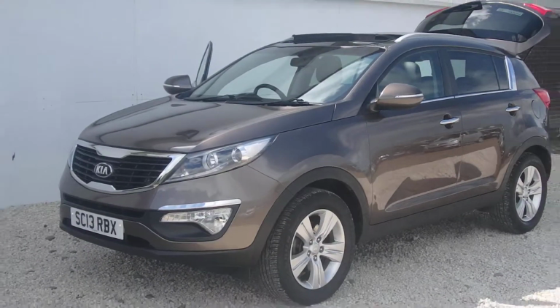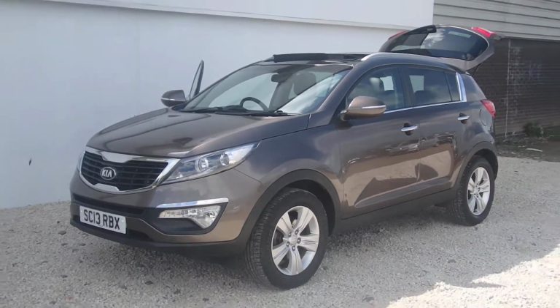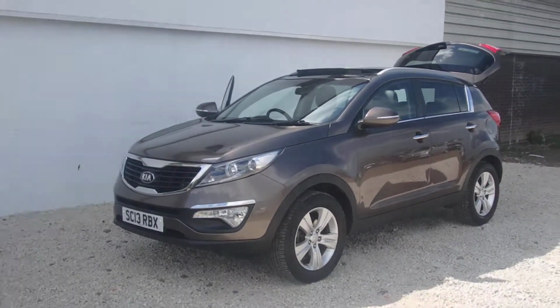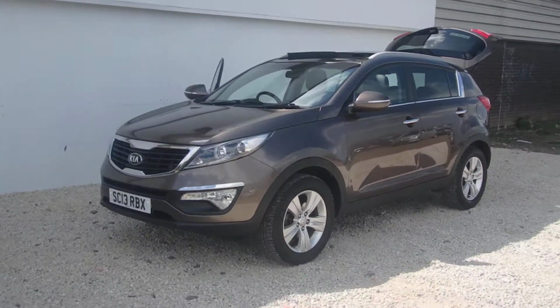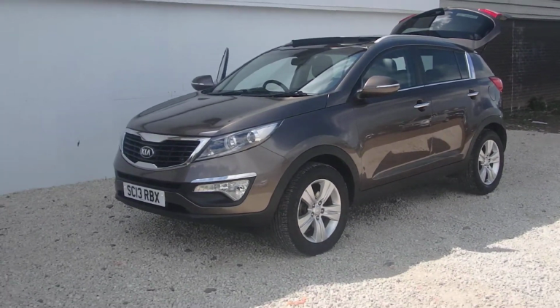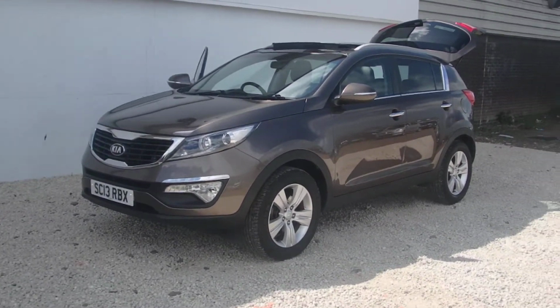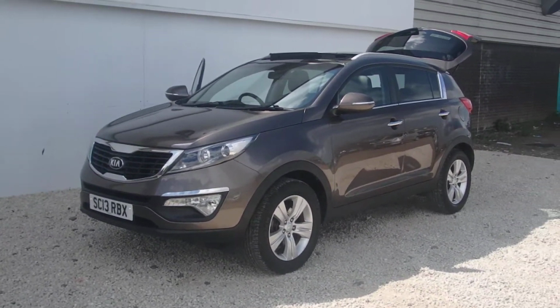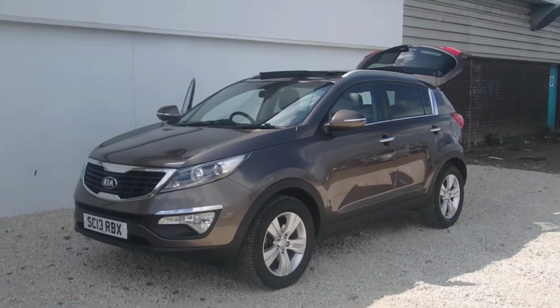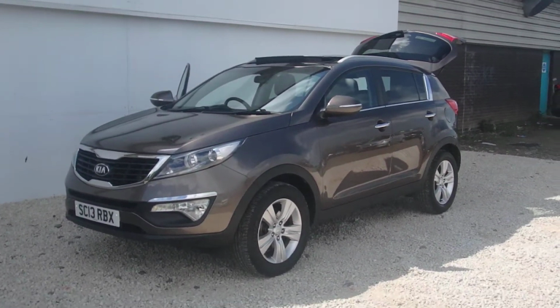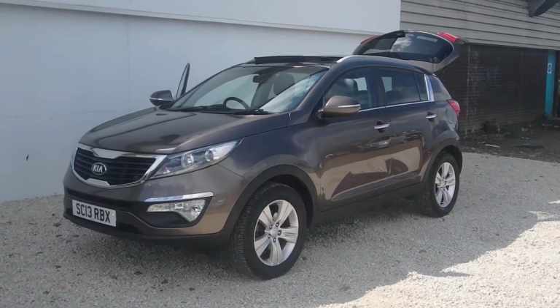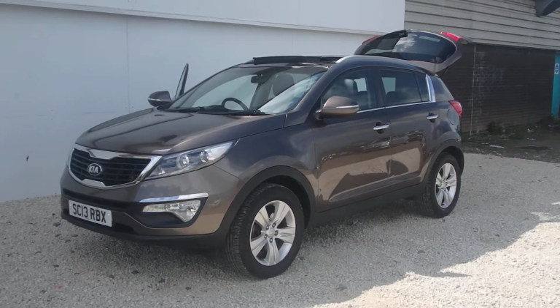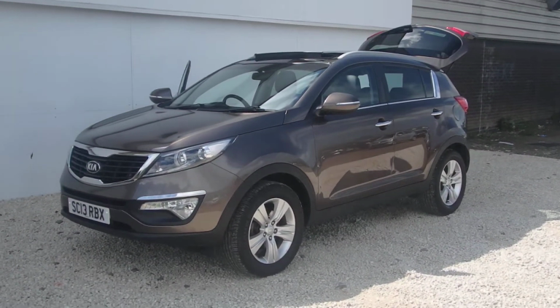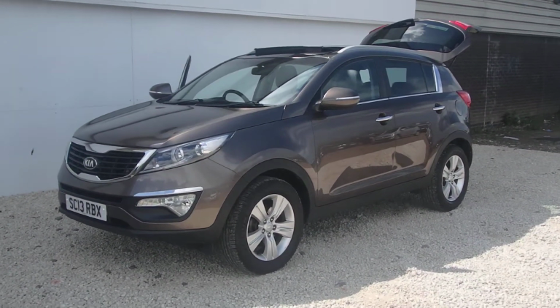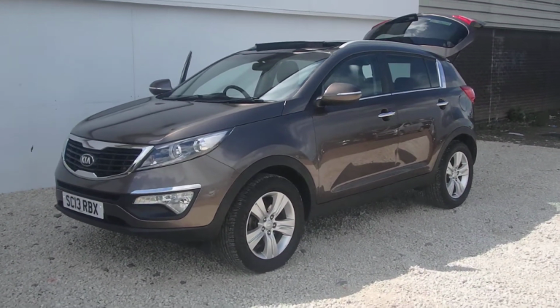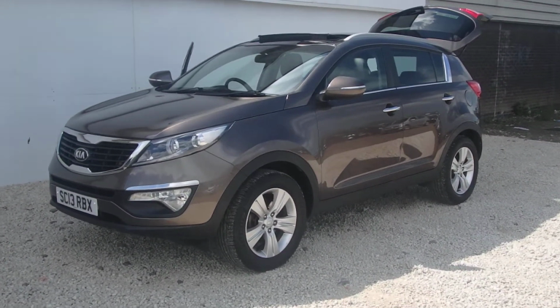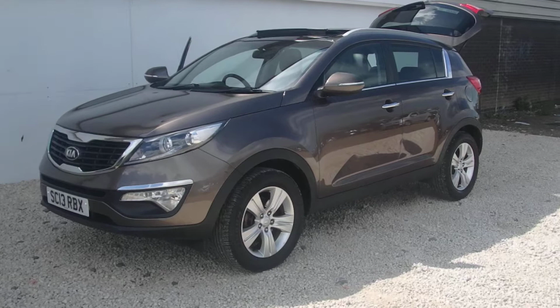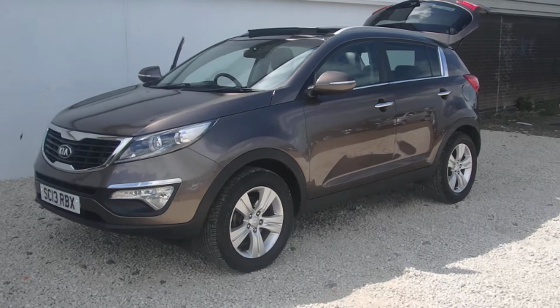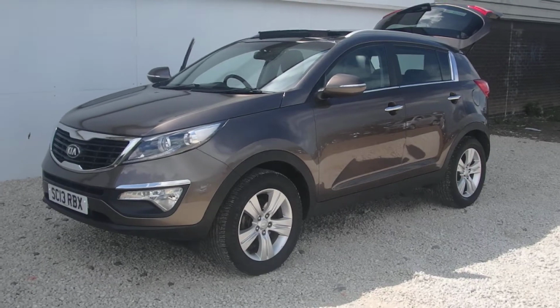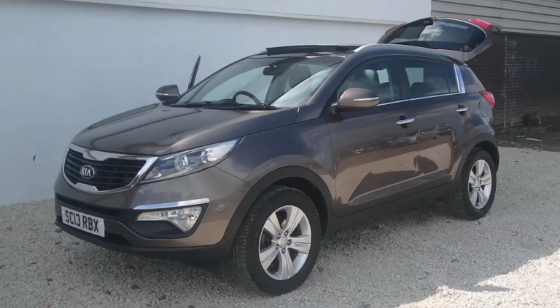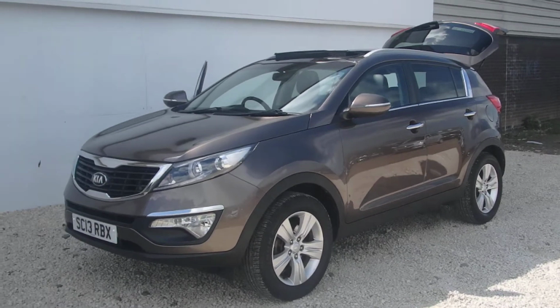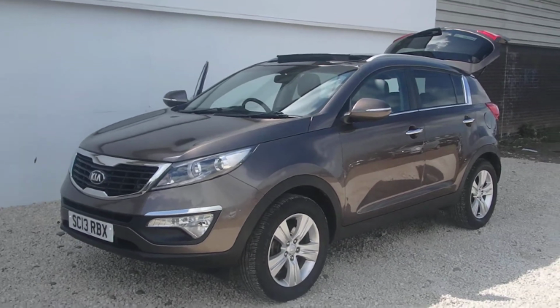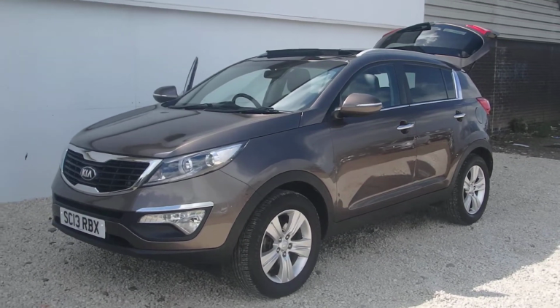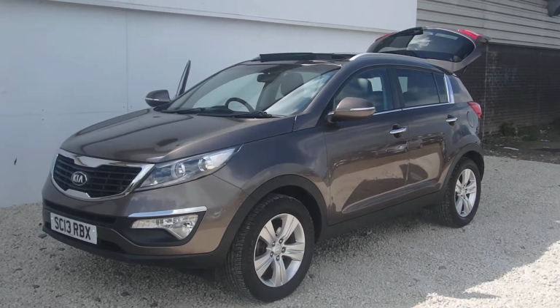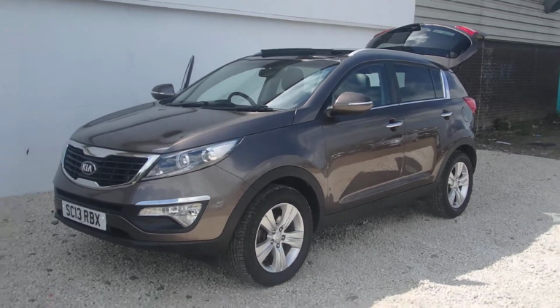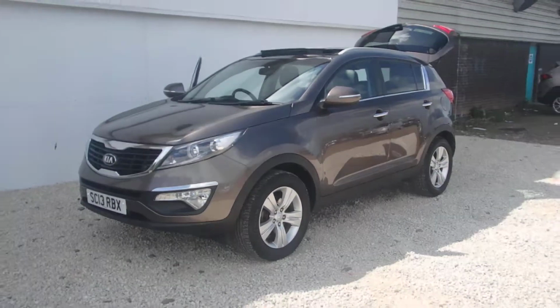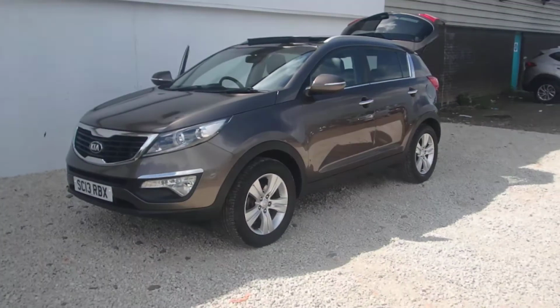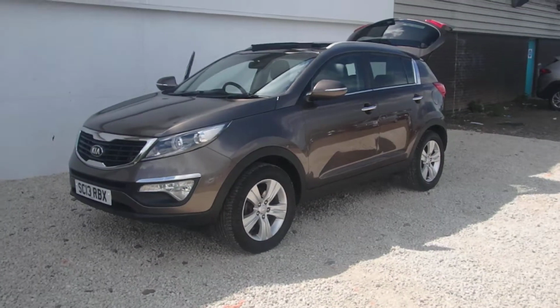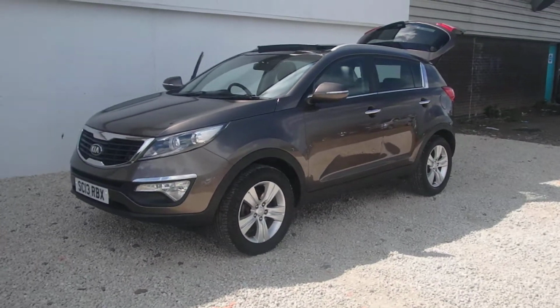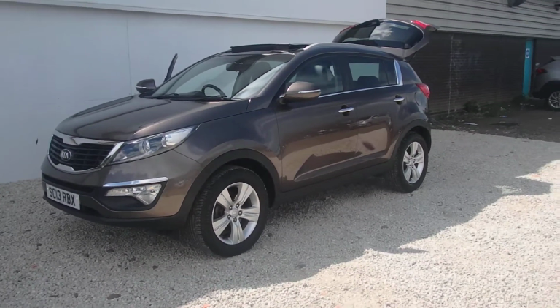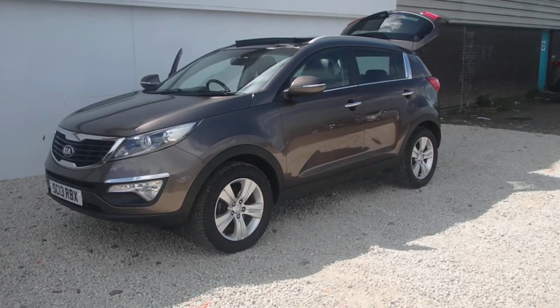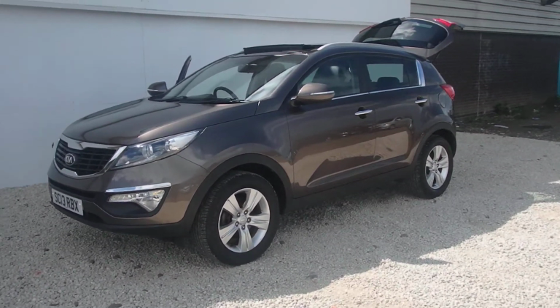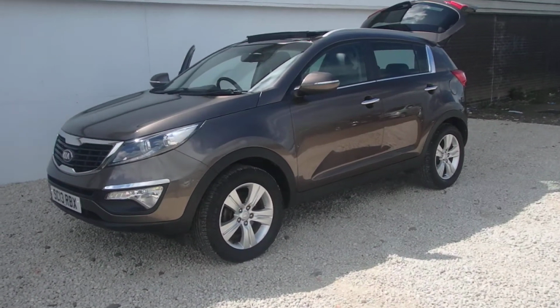Newly into stock here at Phoenix Kia Linwood is this 1.7 diesel Level 2 Sportage. It's a 13 plate, so the warranty is intact until 2020.